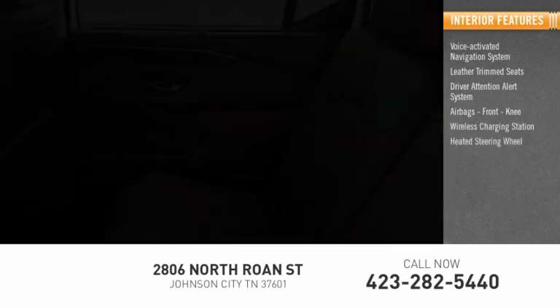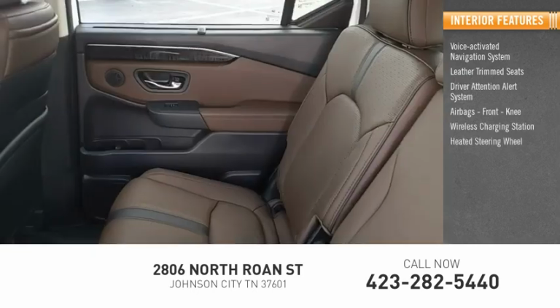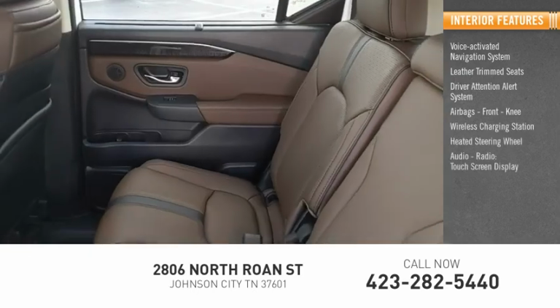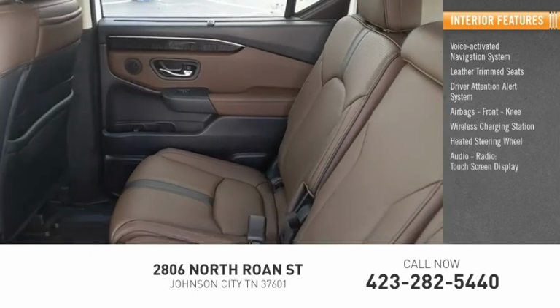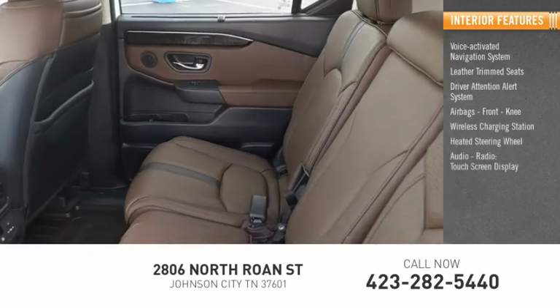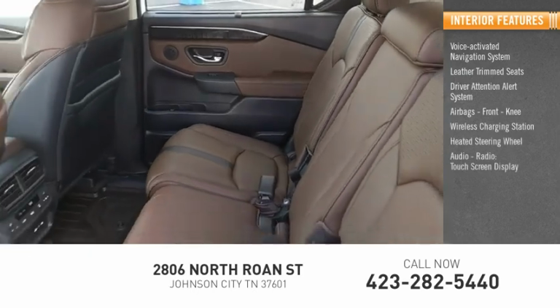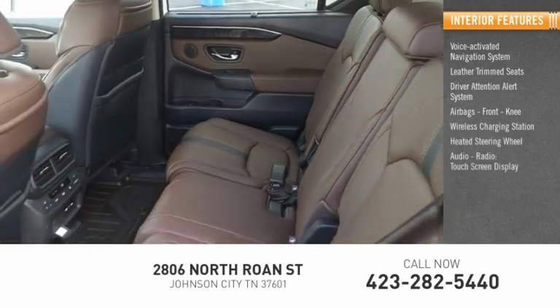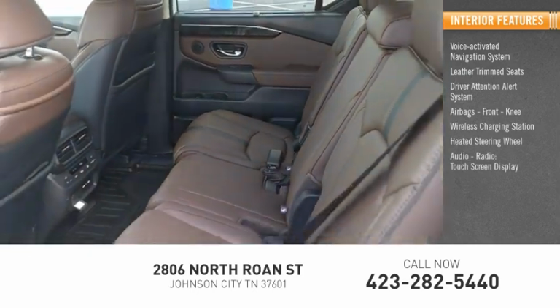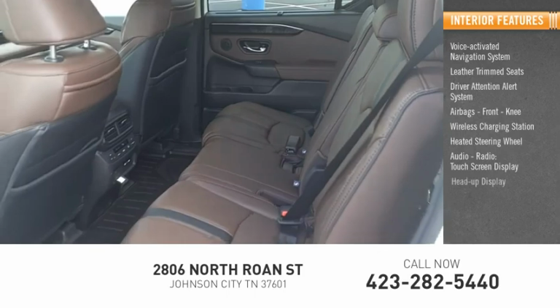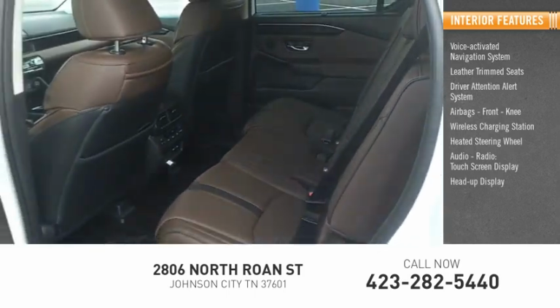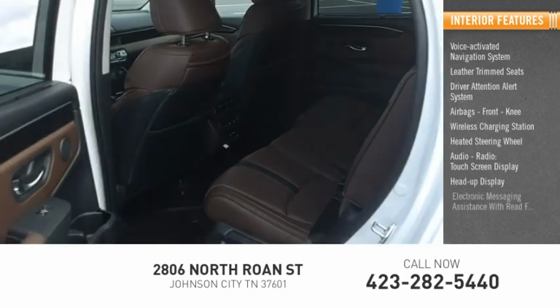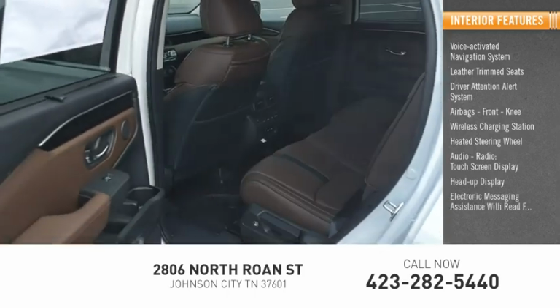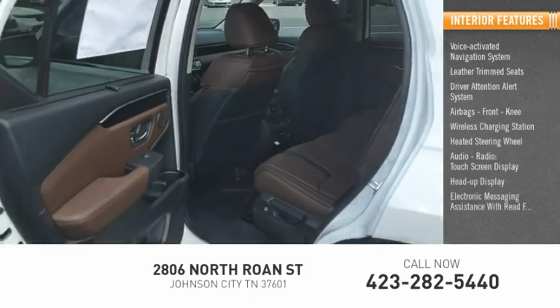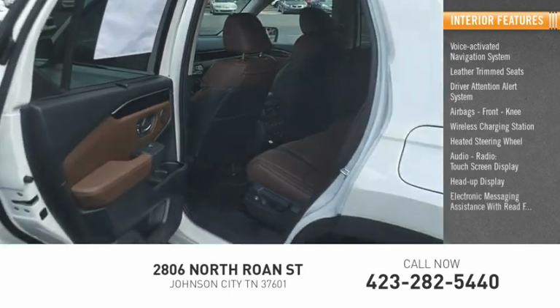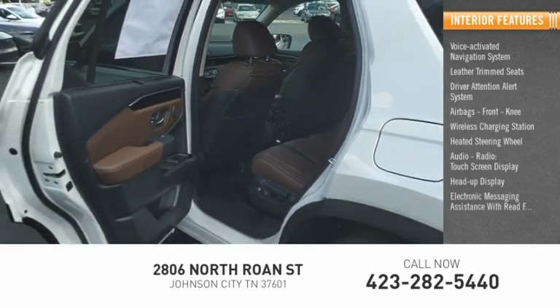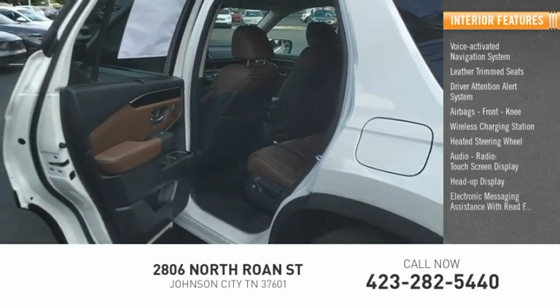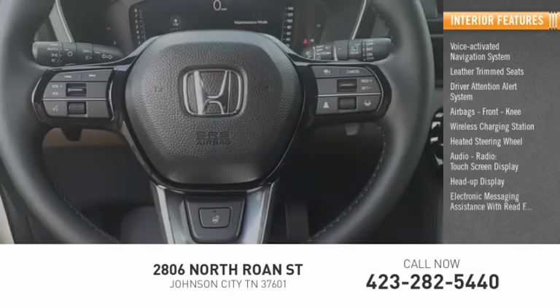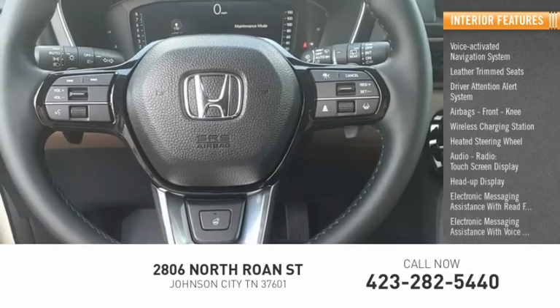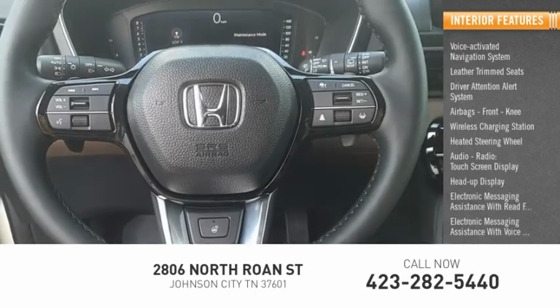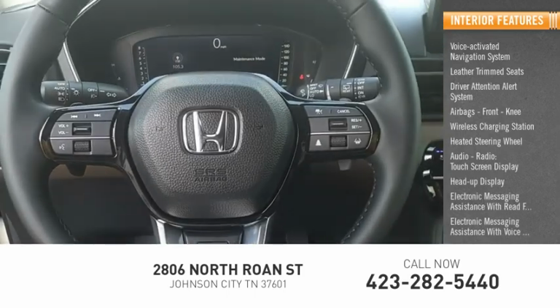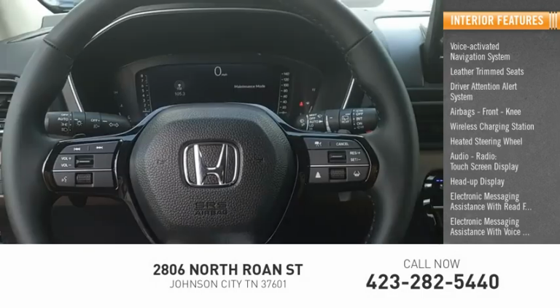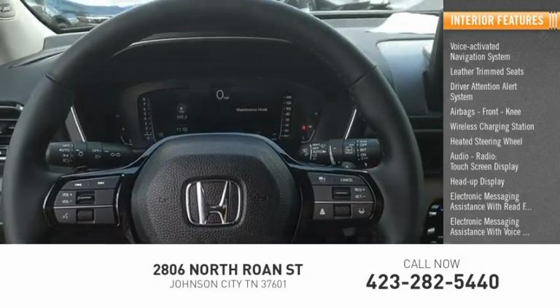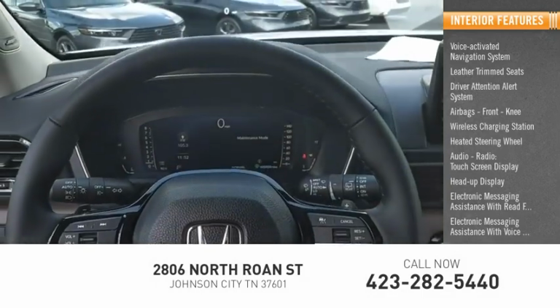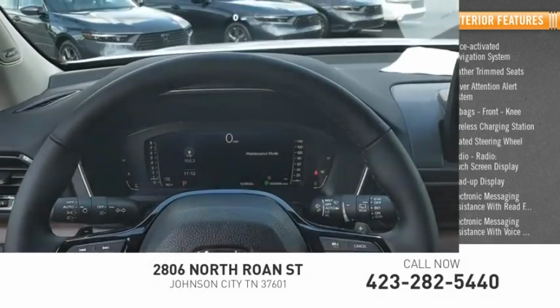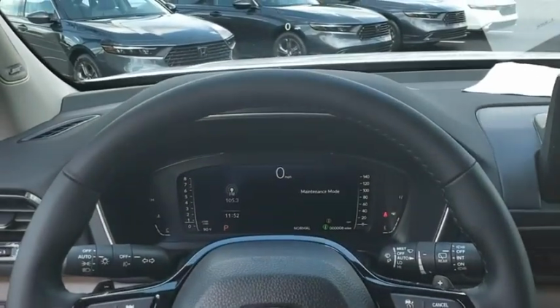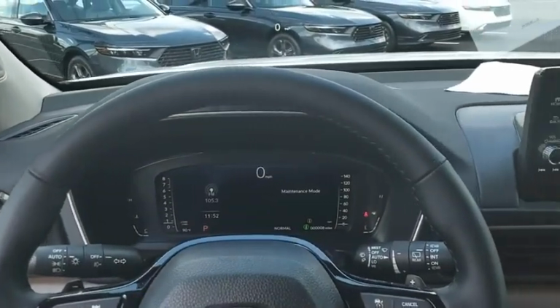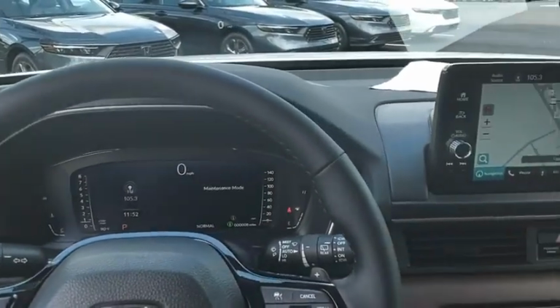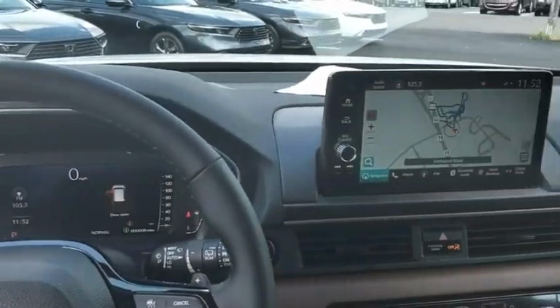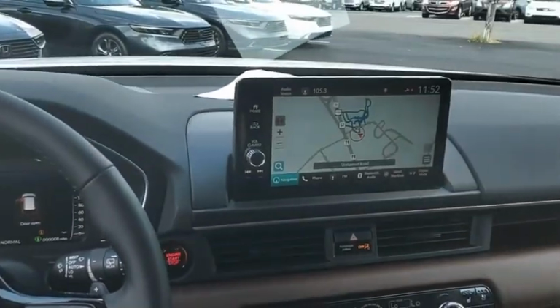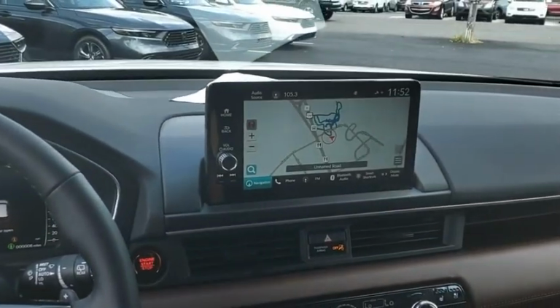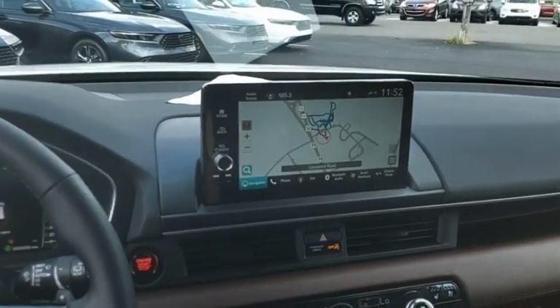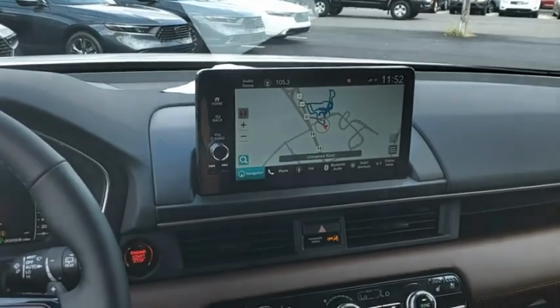Heated steering wheel, audio radio touch screen display, heads-up display, and electronic messaging assistance with read function and voice recognition. This beauty will make even your house keys jealous — drive it today!